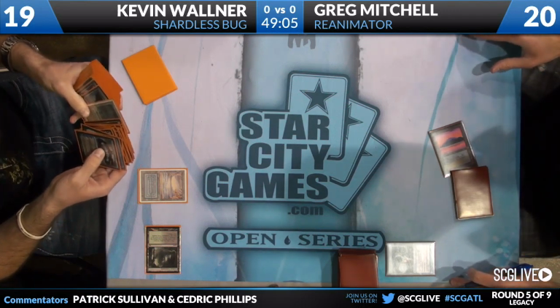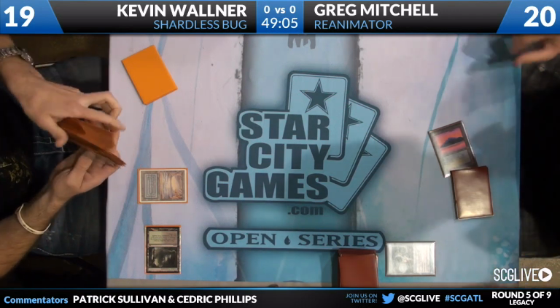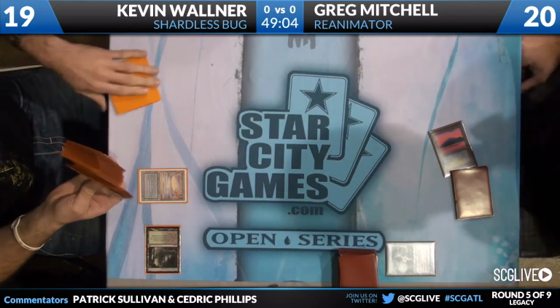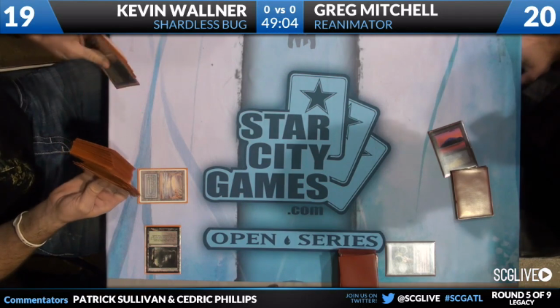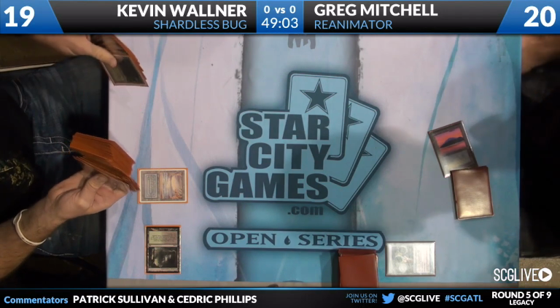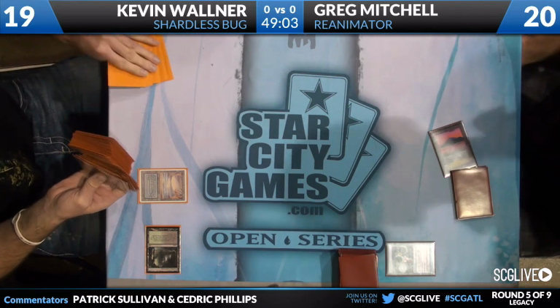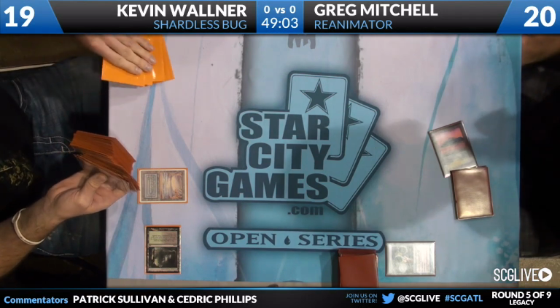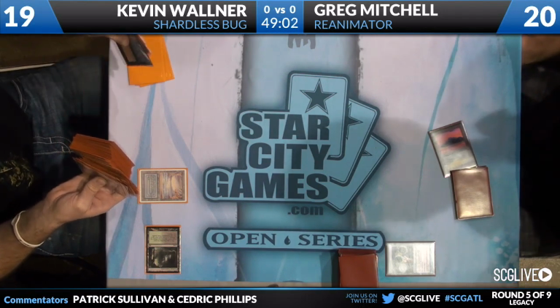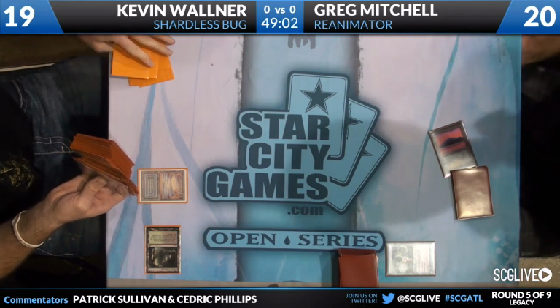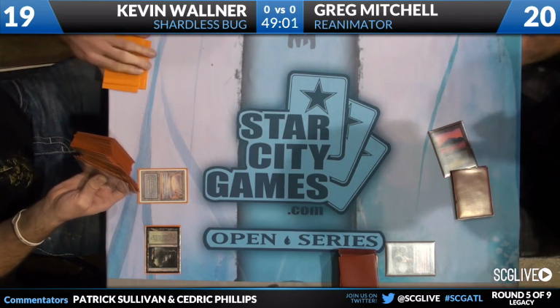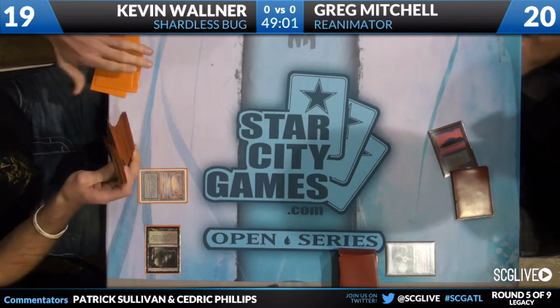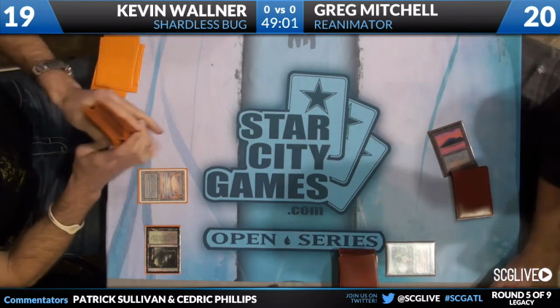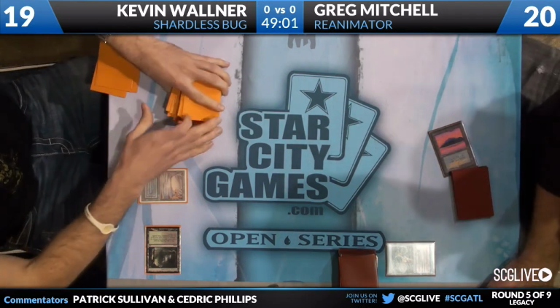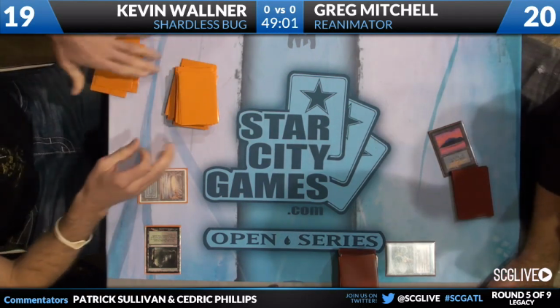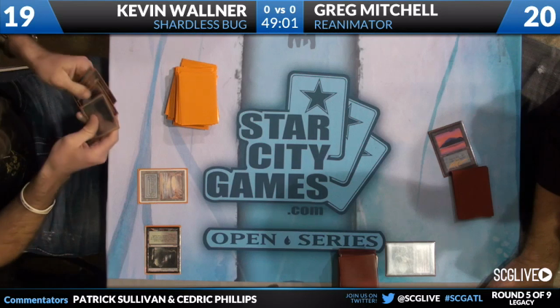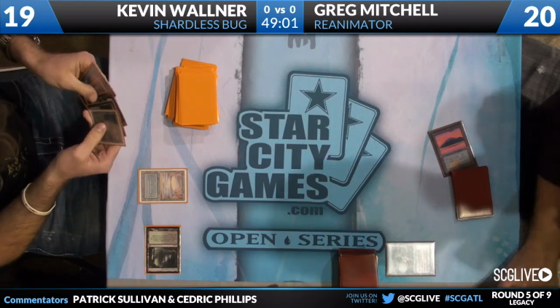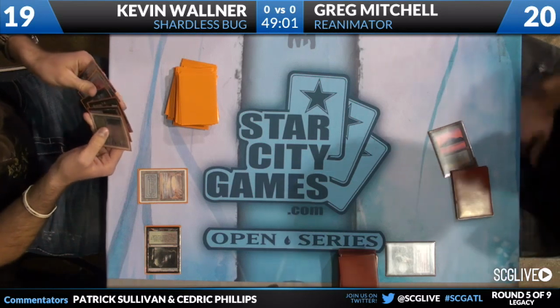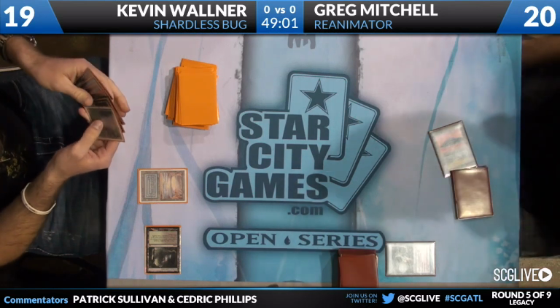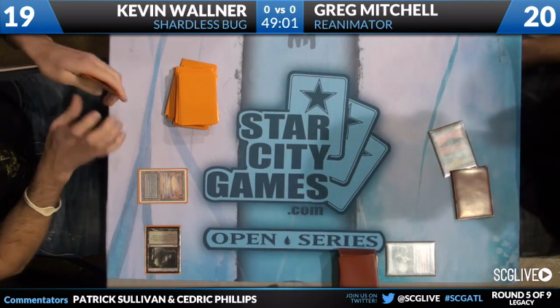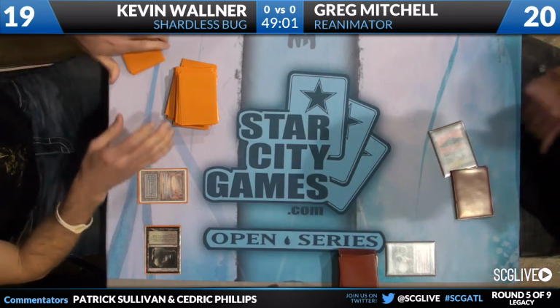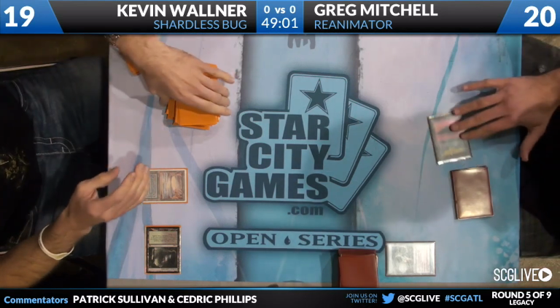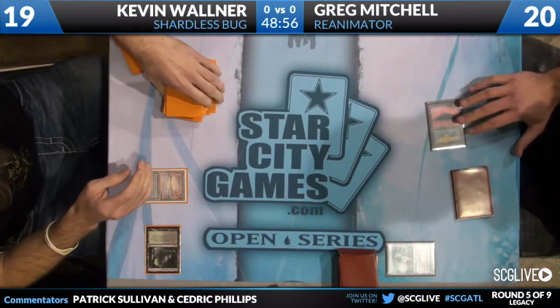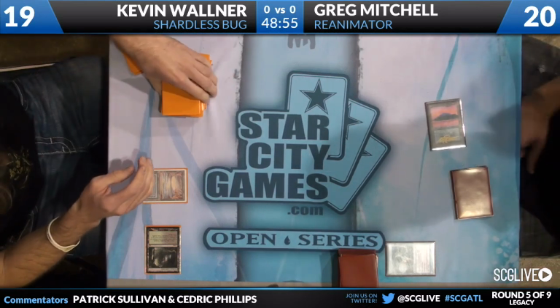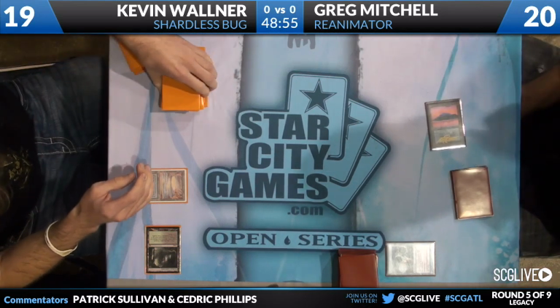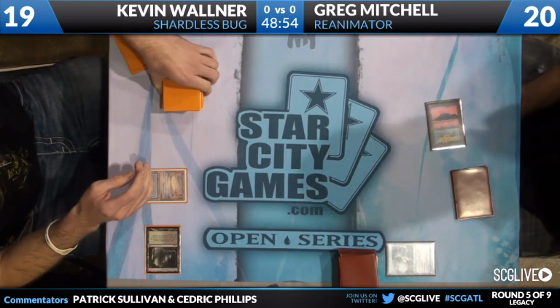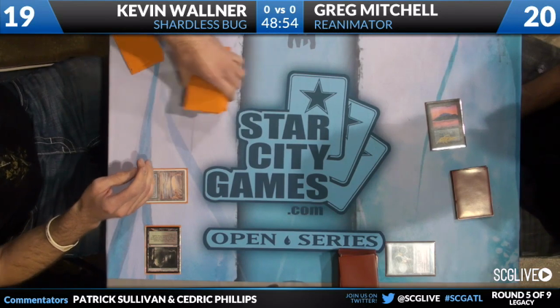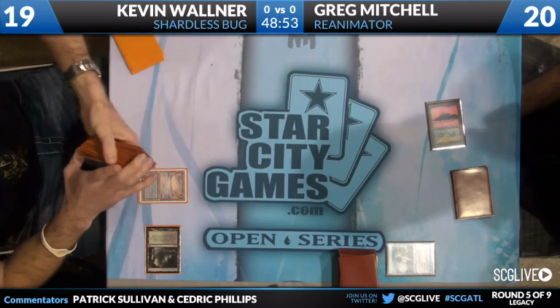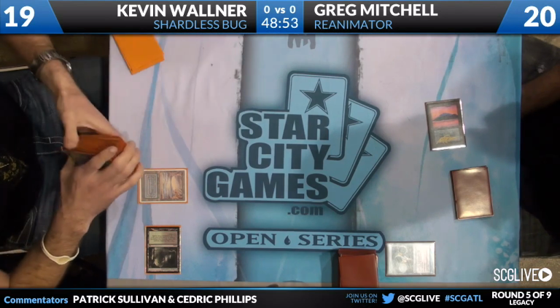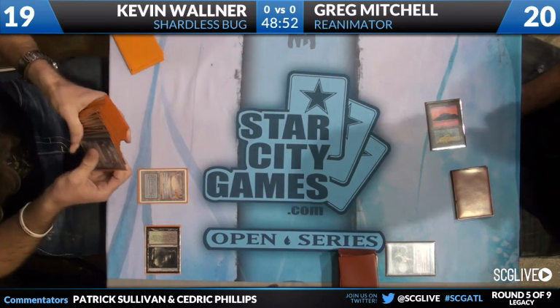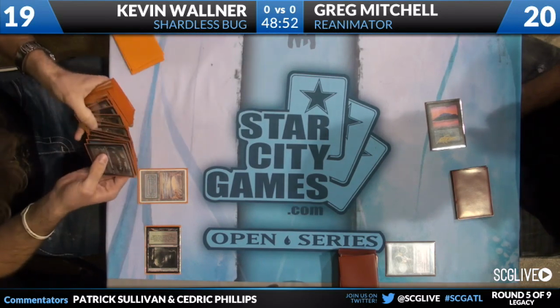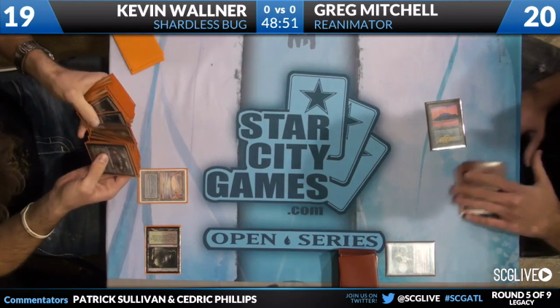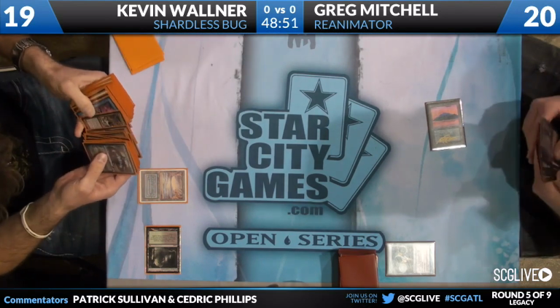He has four copies of AJ Sacher's Invitational card, Baleful Strix. So much free stuff. Baleful Strix is super powerful, assuming your opponent's not doing anything. This is Legacy — they're probably doing something.